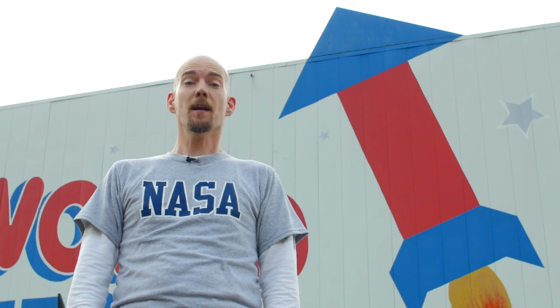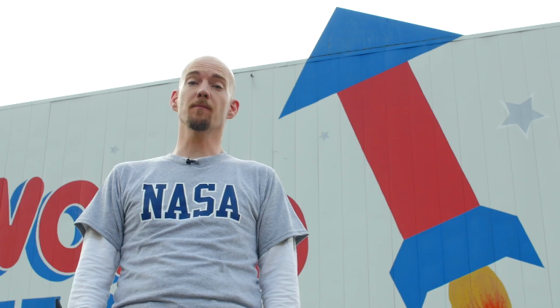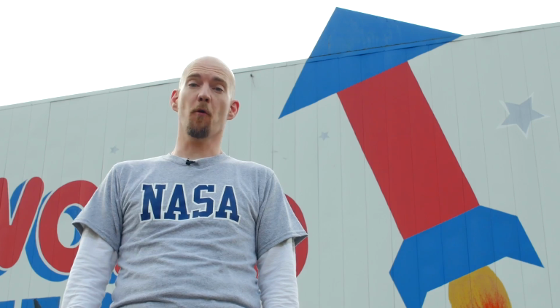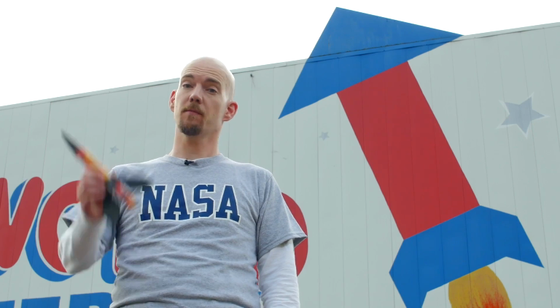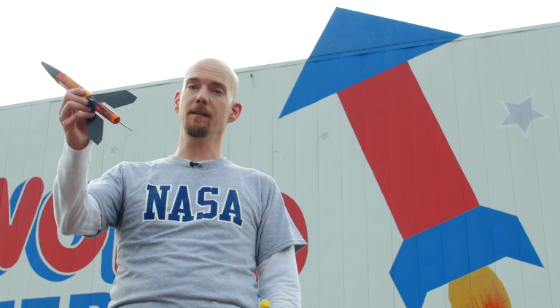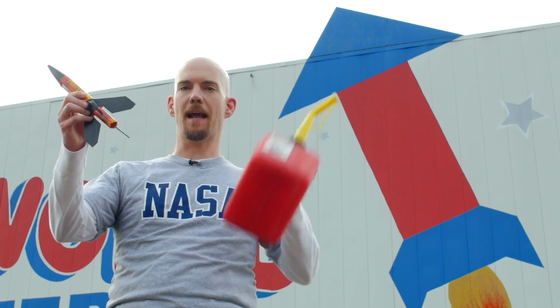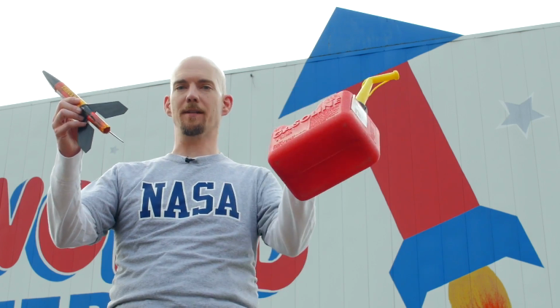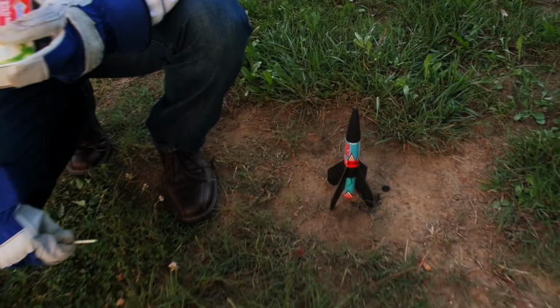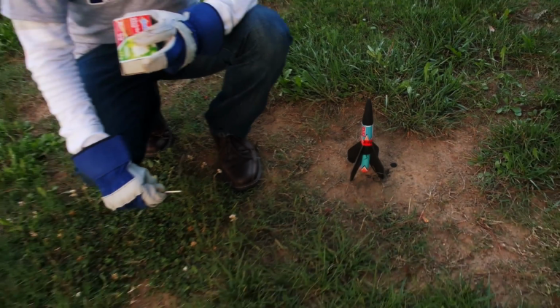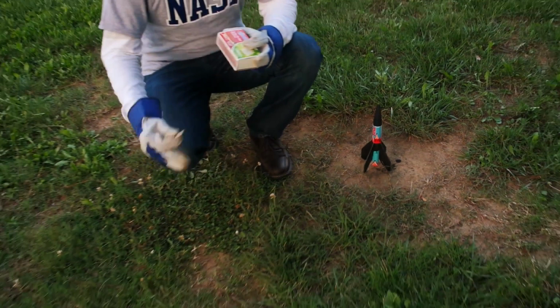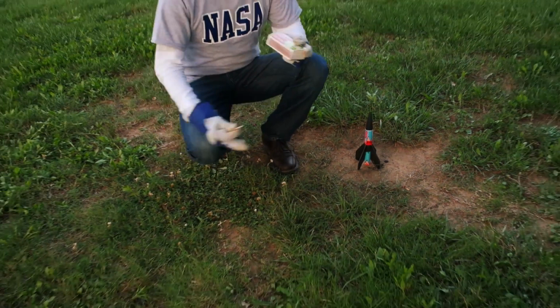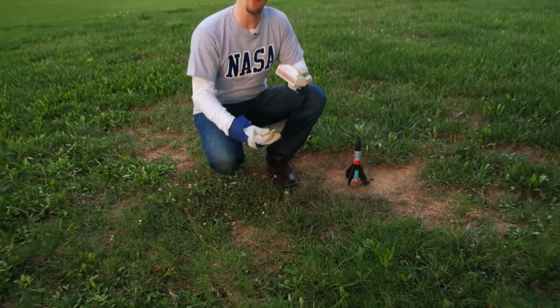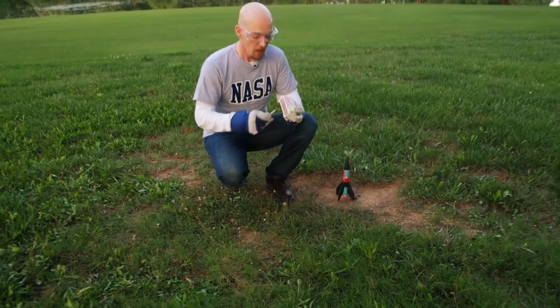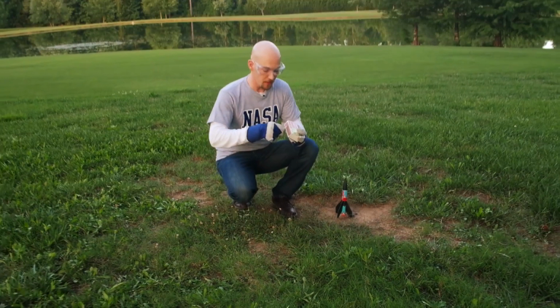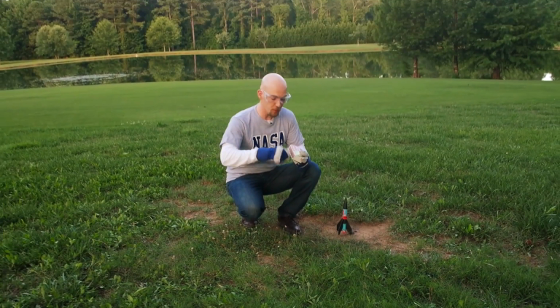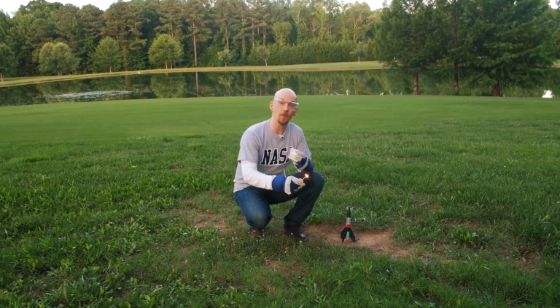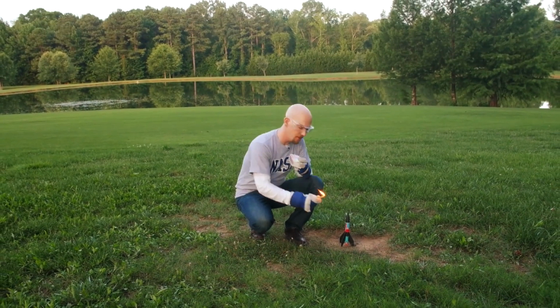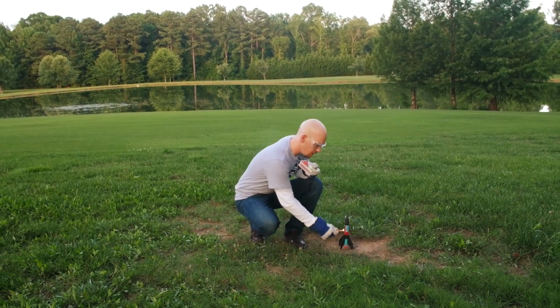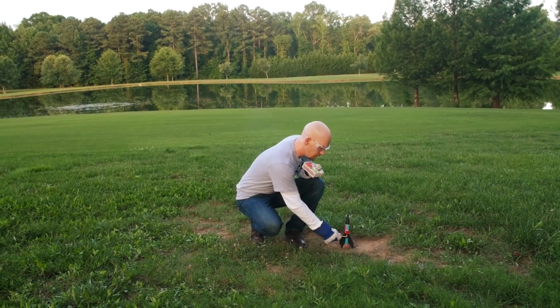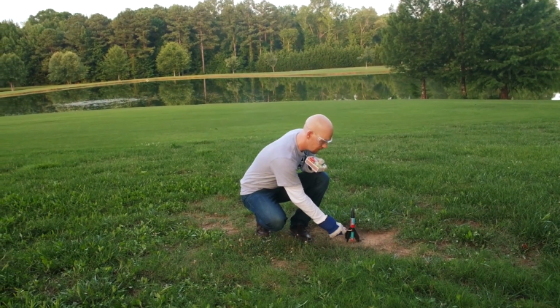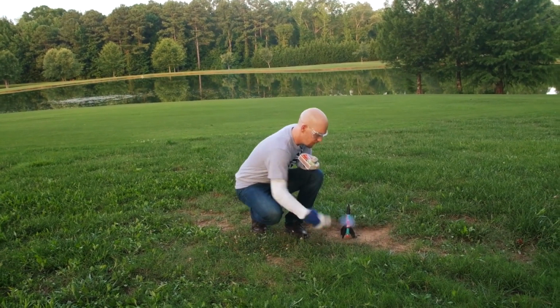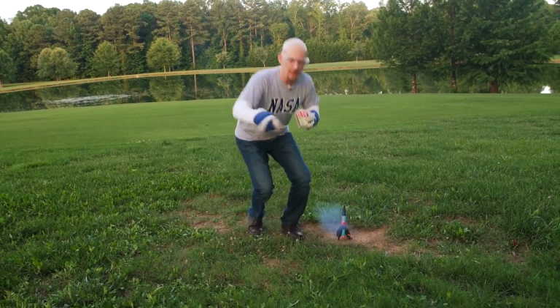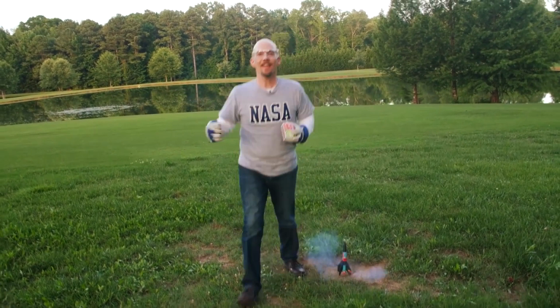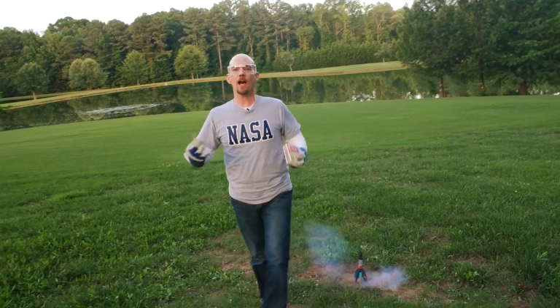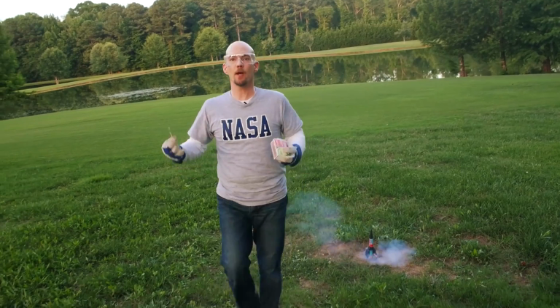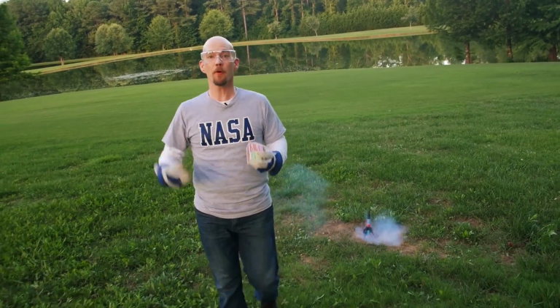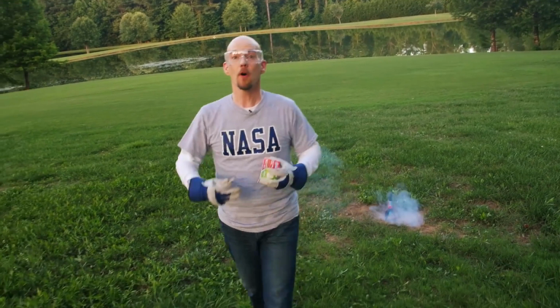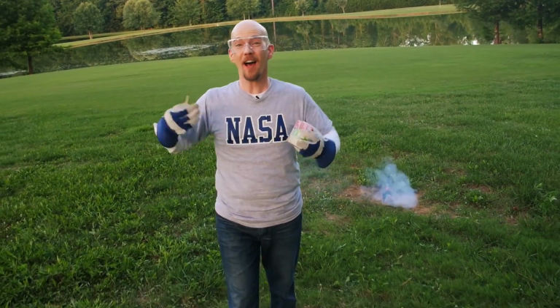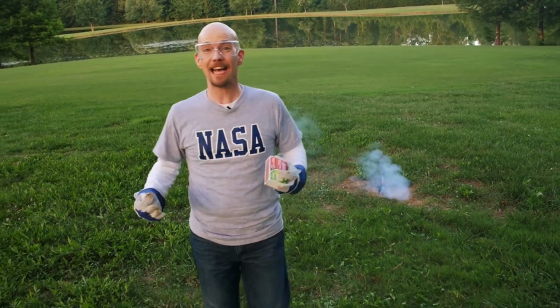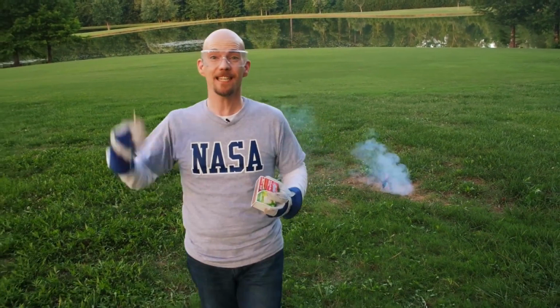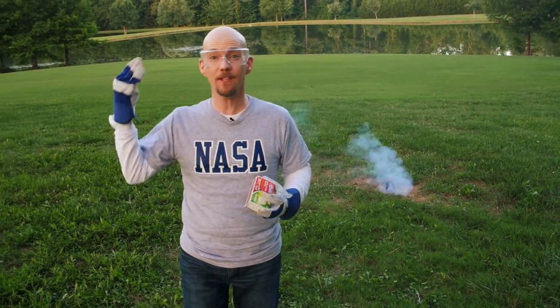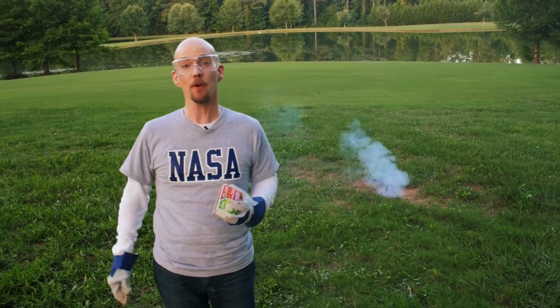Rocket fuel comes in two forms: solid and liquid. For solid fuel, think of a firework. When the lit fuse reaches the fuel — in this case a gunpowder mix — the heat and the oxygen combine to burn the fuel, creating the hot gas to send it shooting skywards.